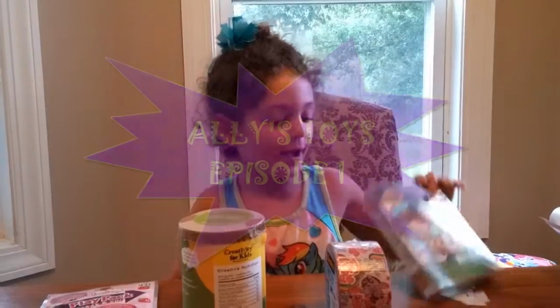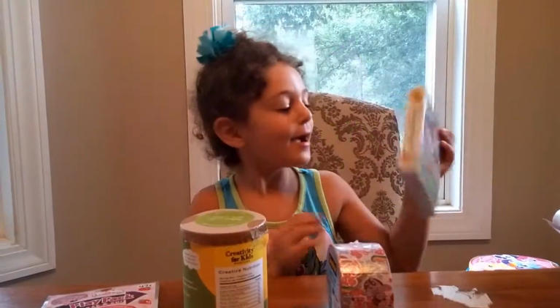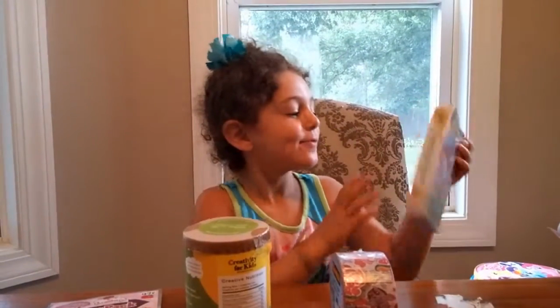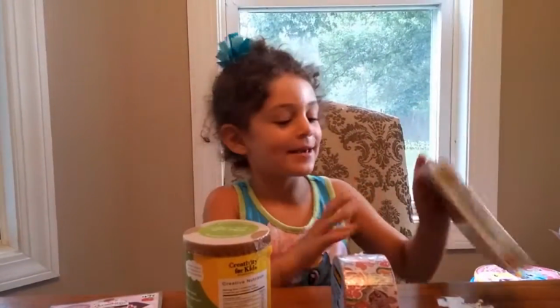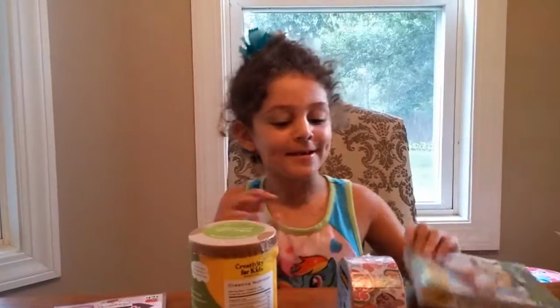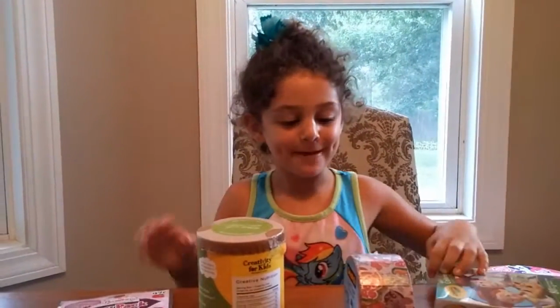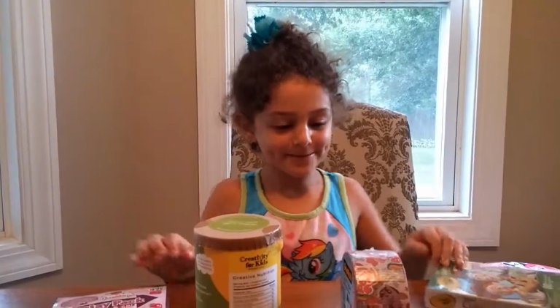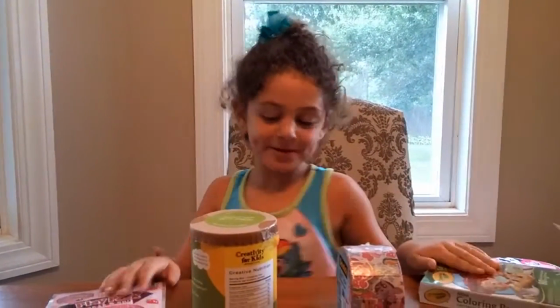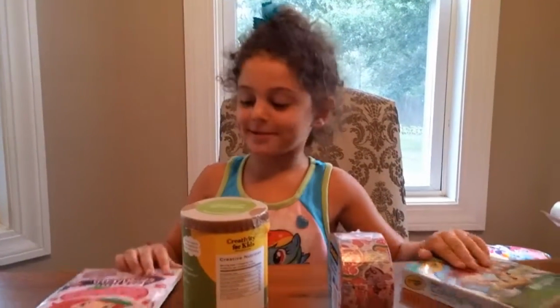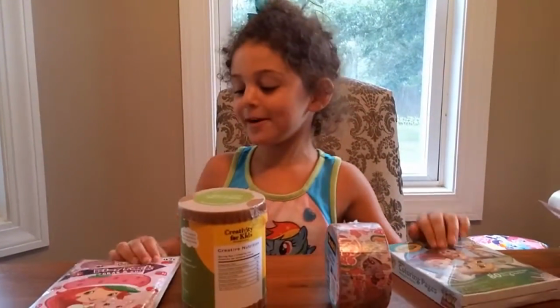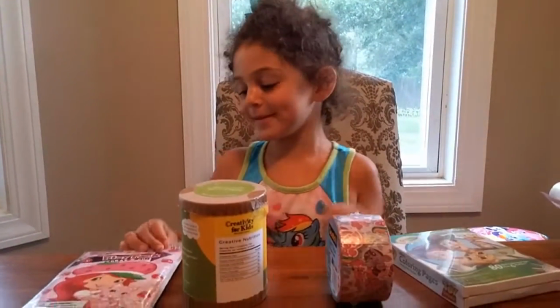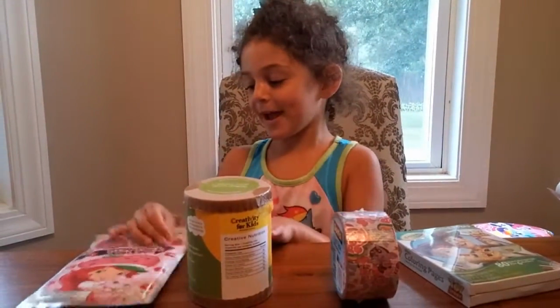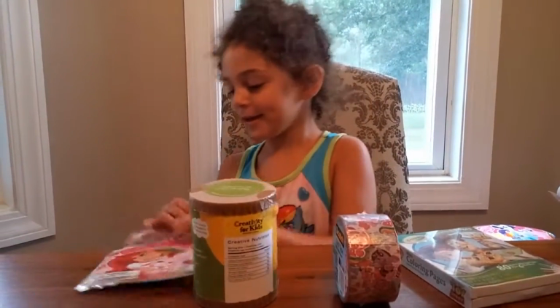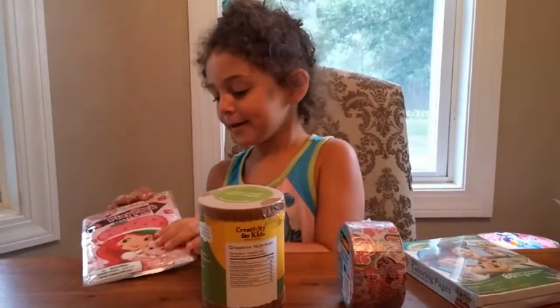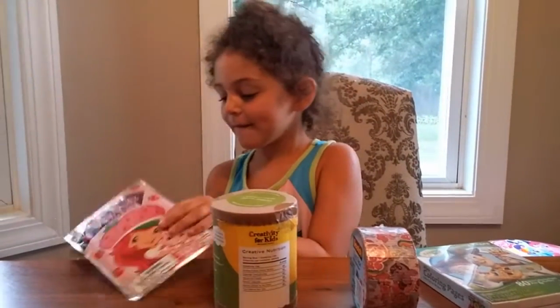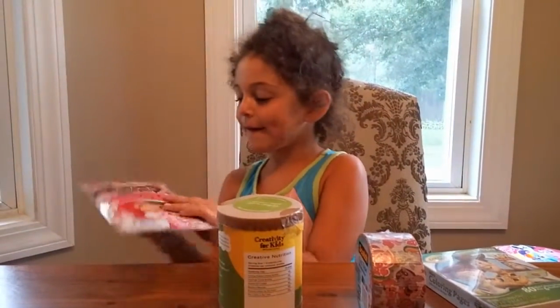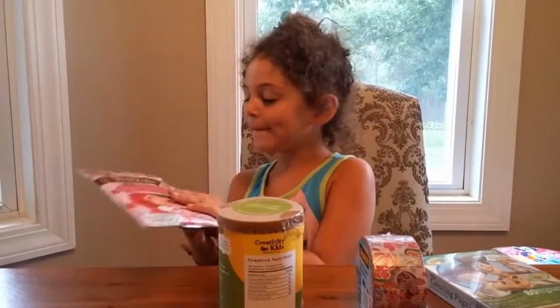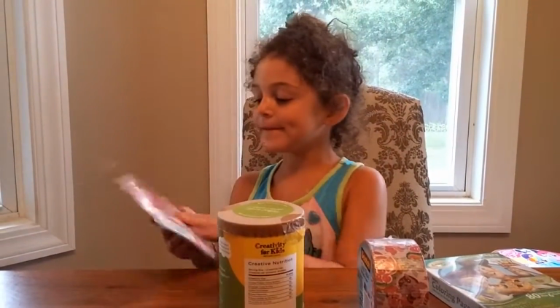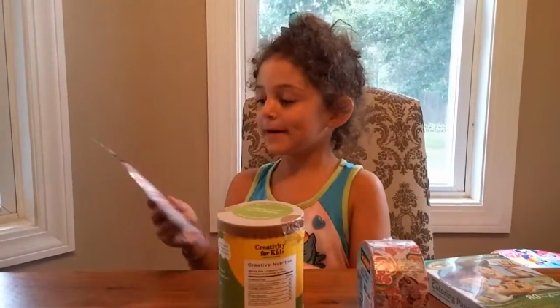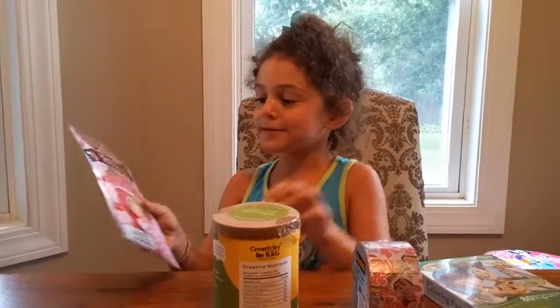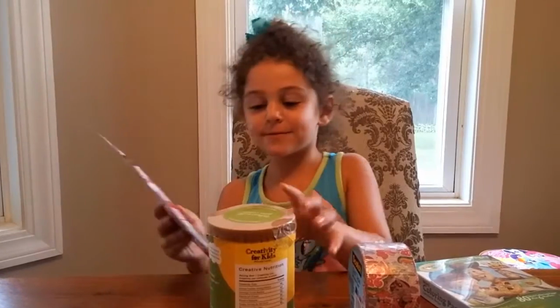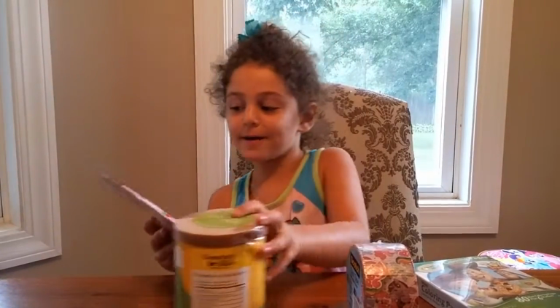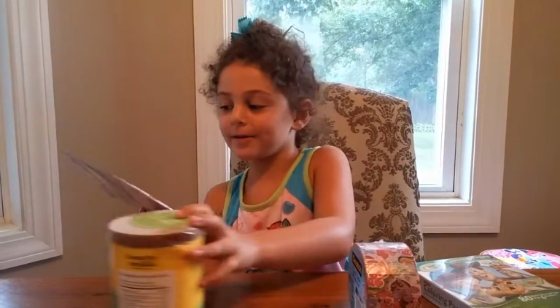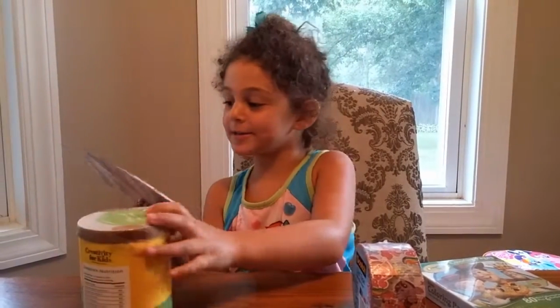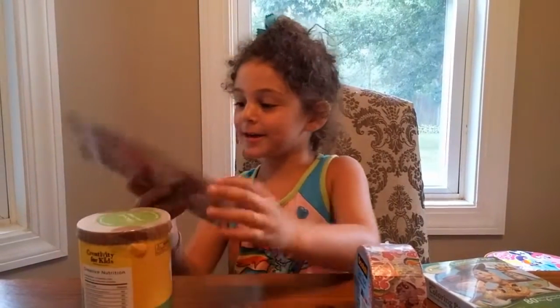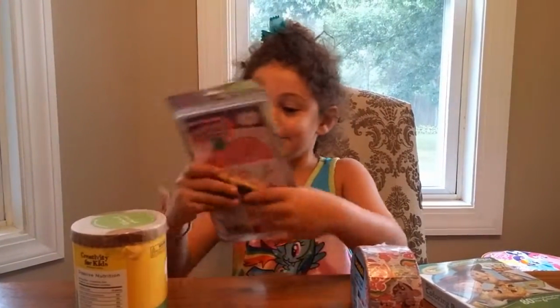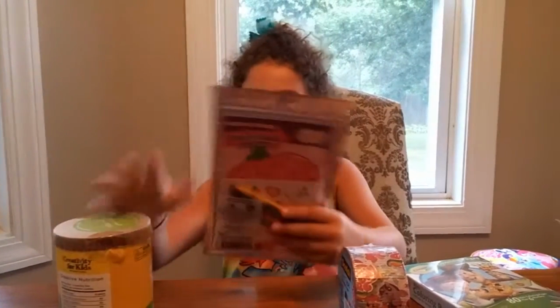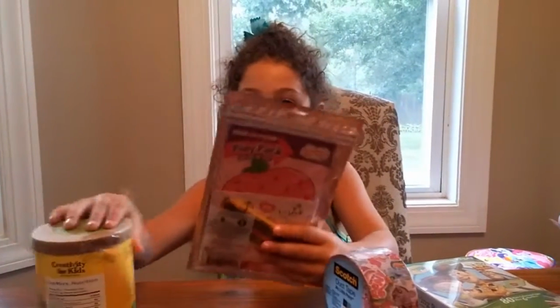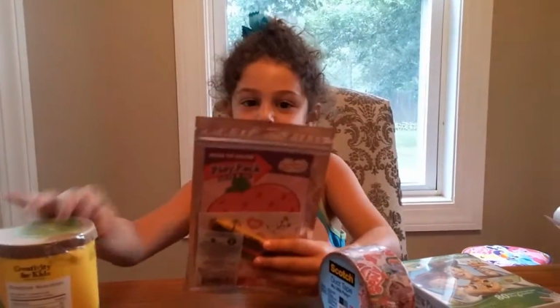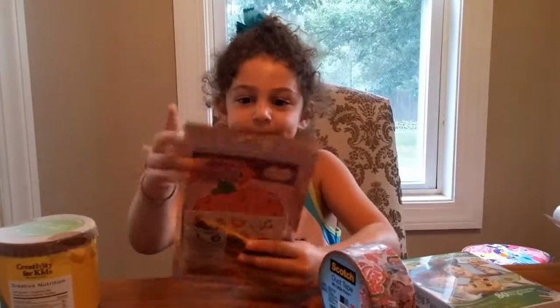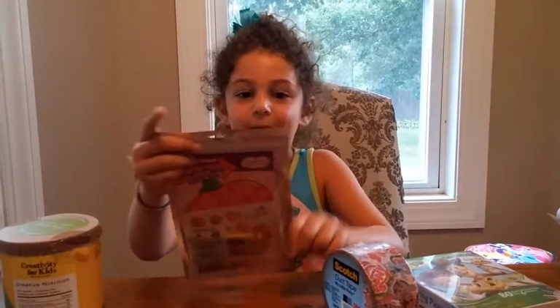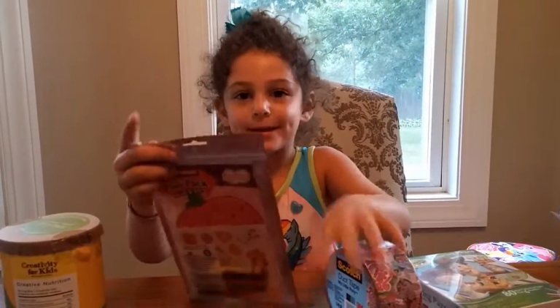Hi everybody, we have some toys to open today. They have a strawberry shell kitchen. Let's see what we find.